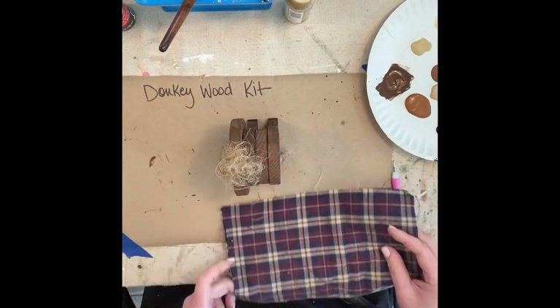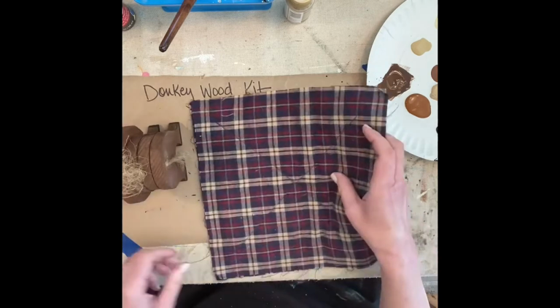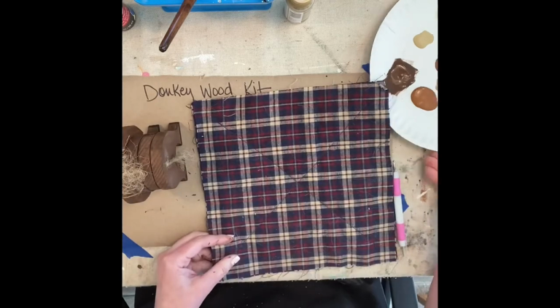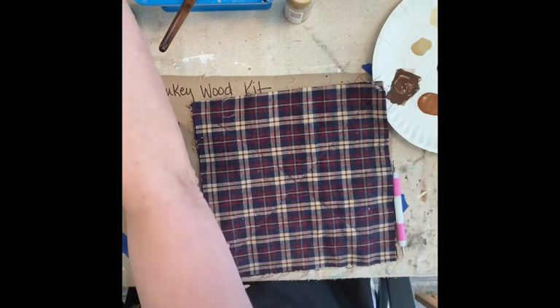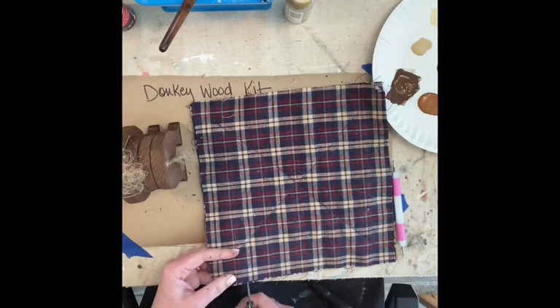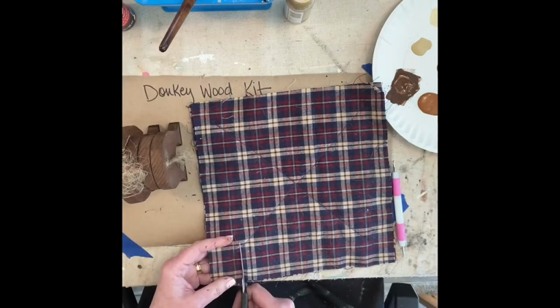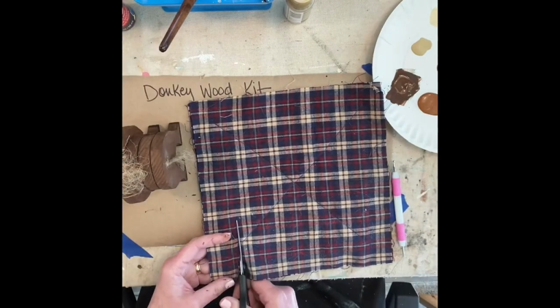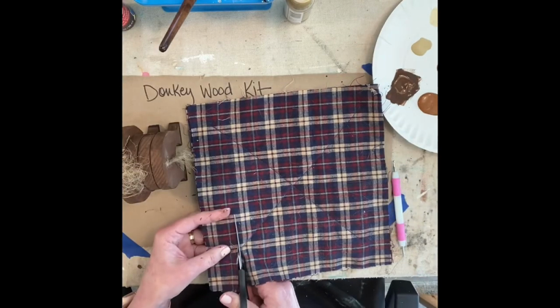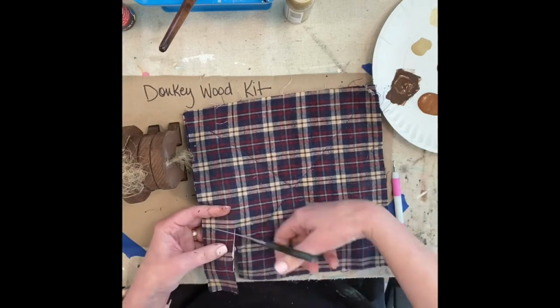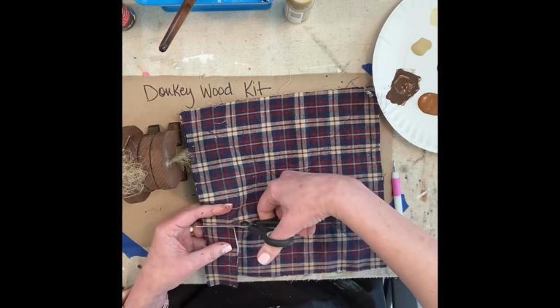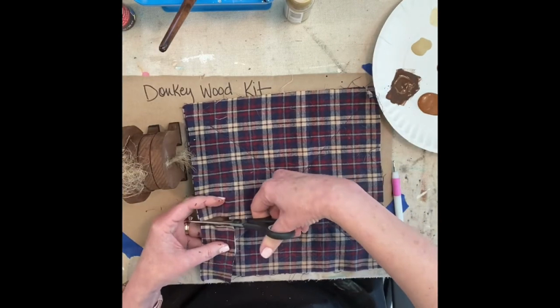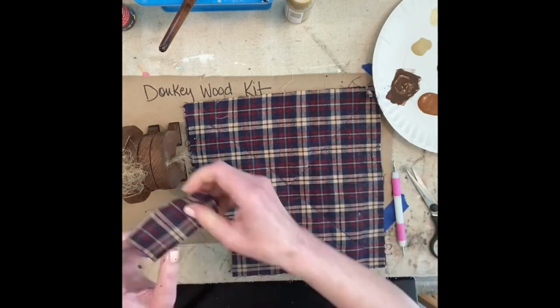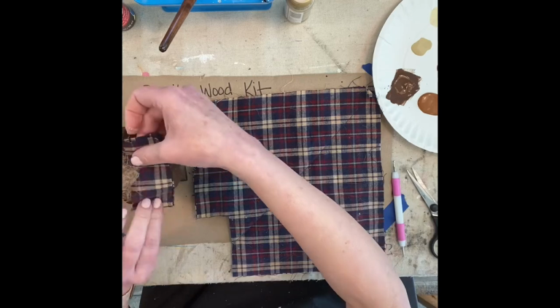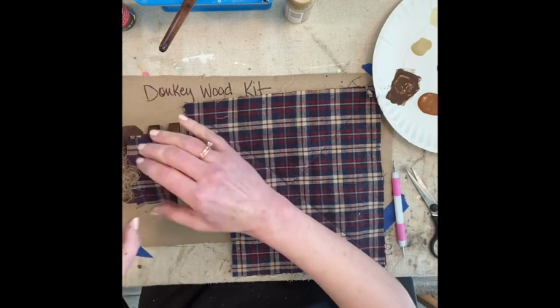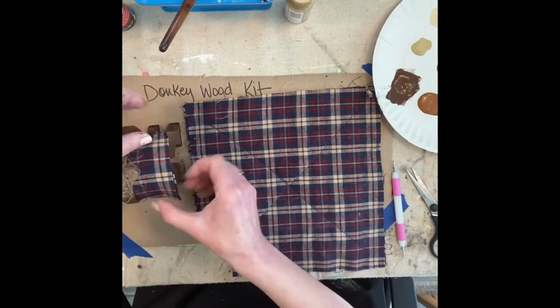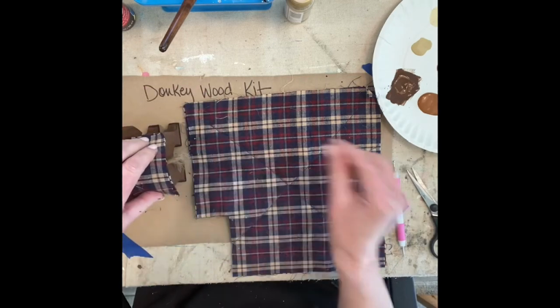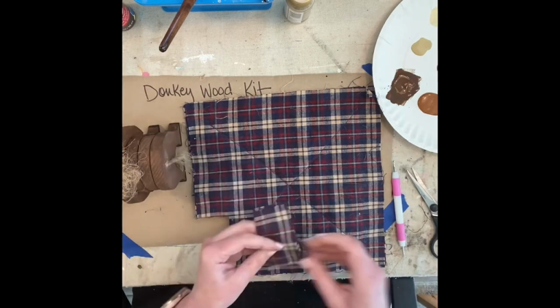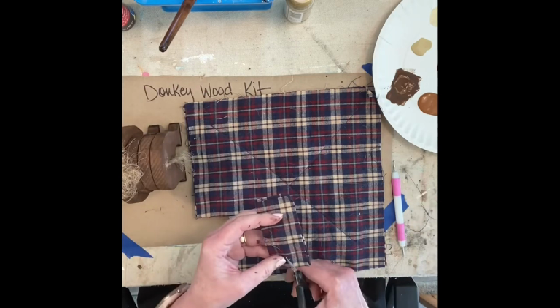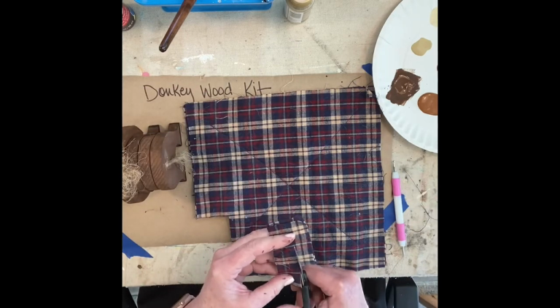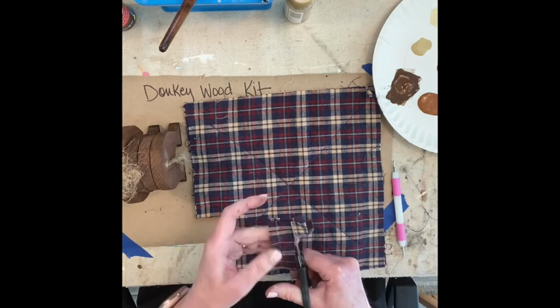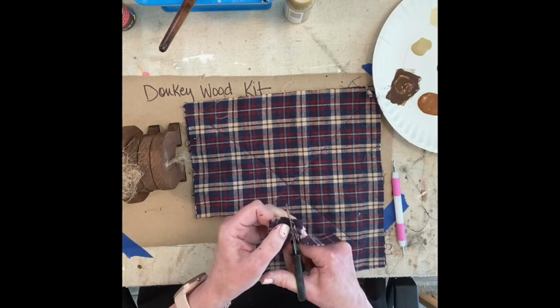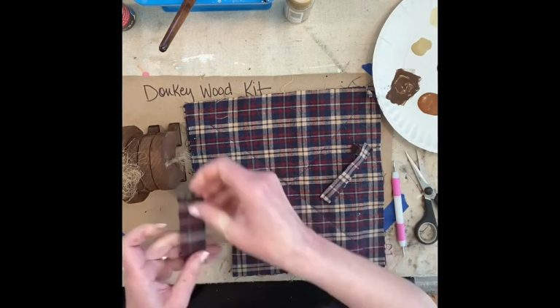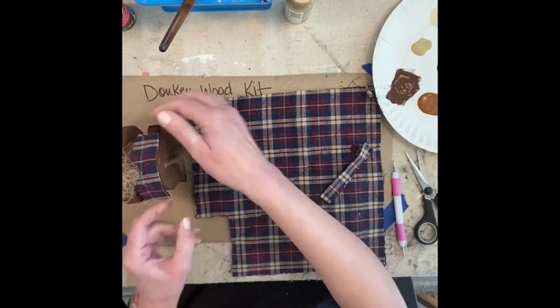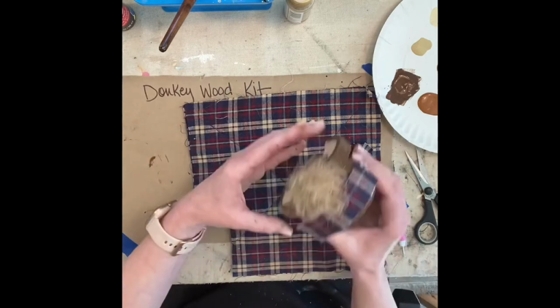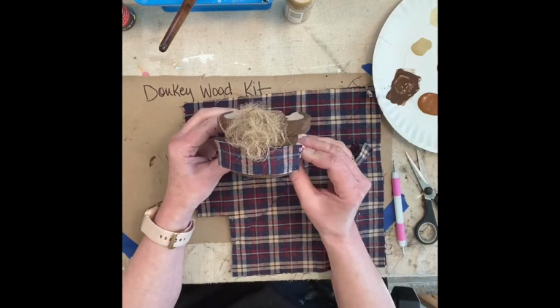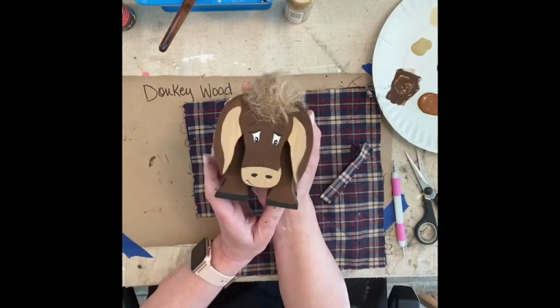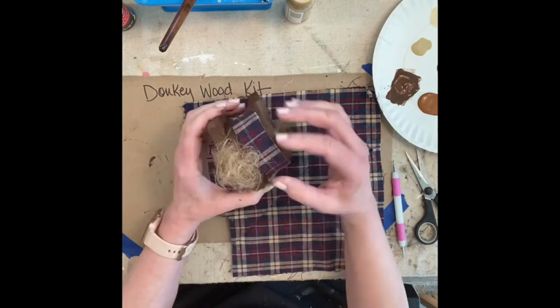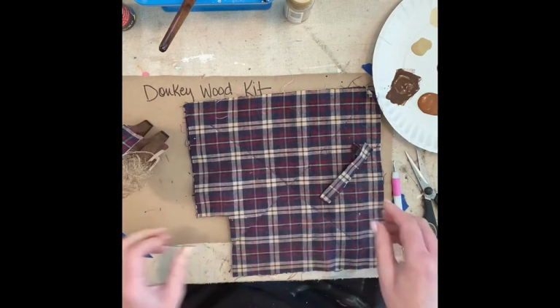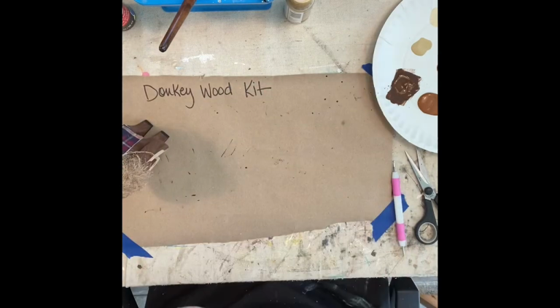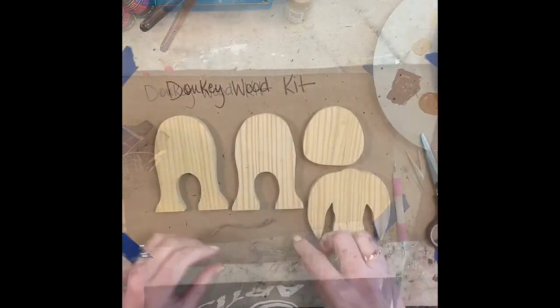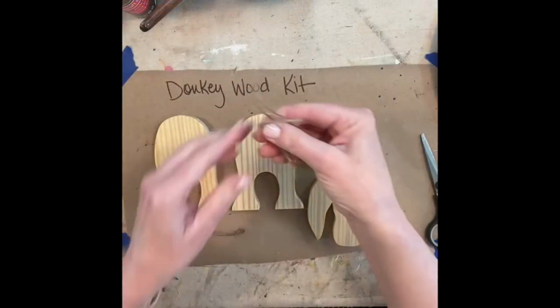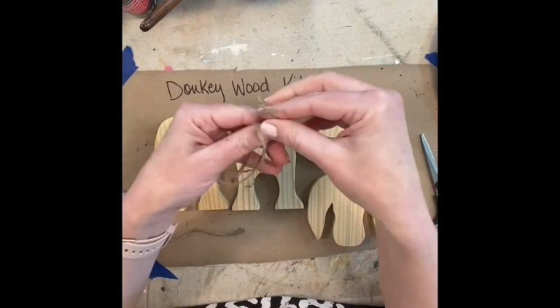I chose to cut a little piece of fabric. I decided not to permanently attach it, but I did lay it across the back — like if he wanted to be a little burro, you know how they have their little blanket.